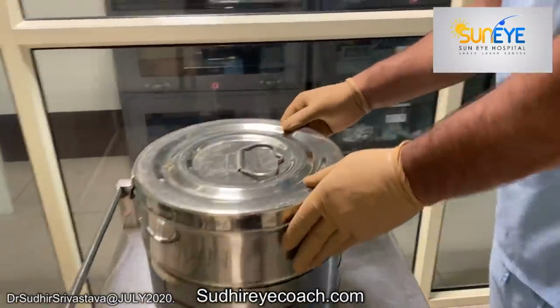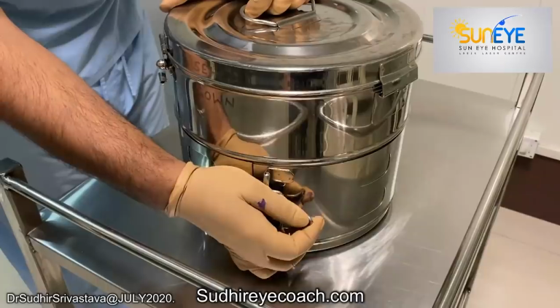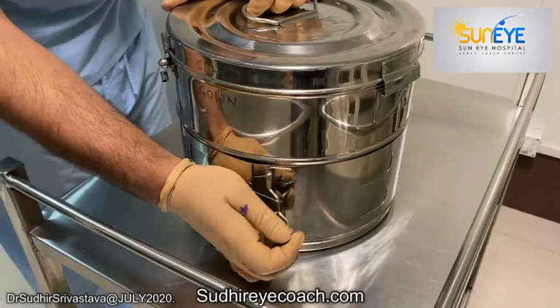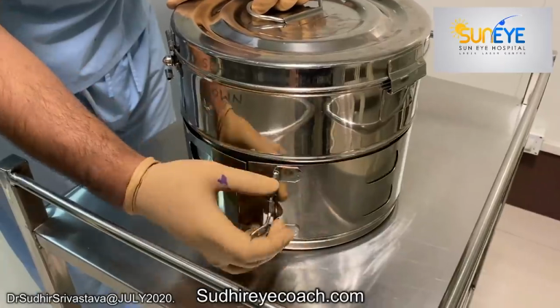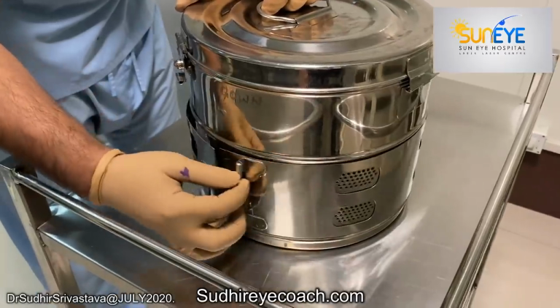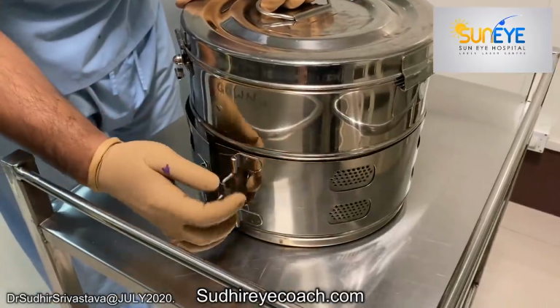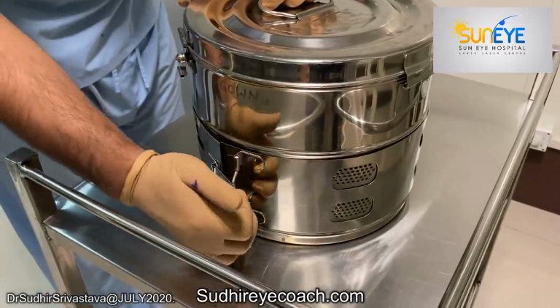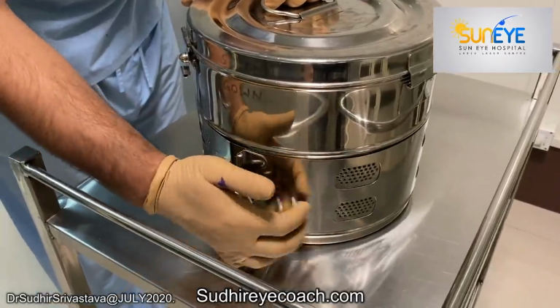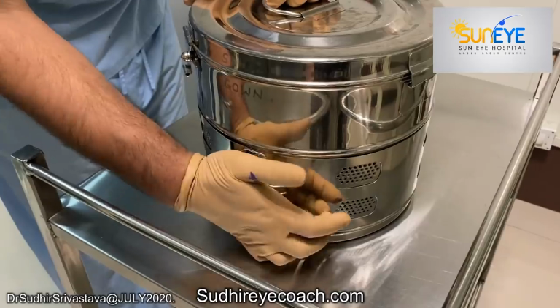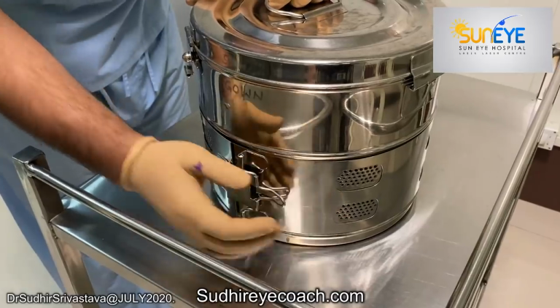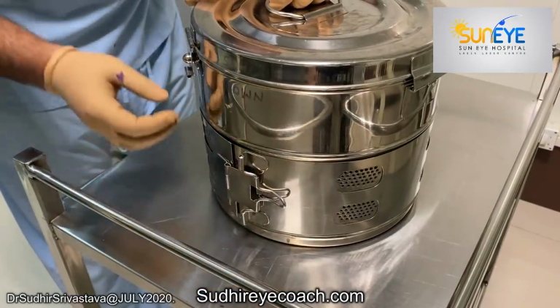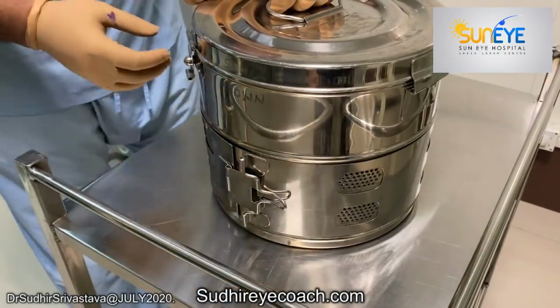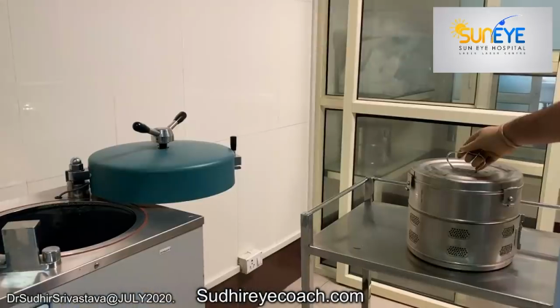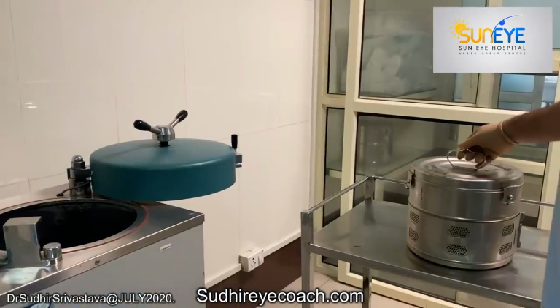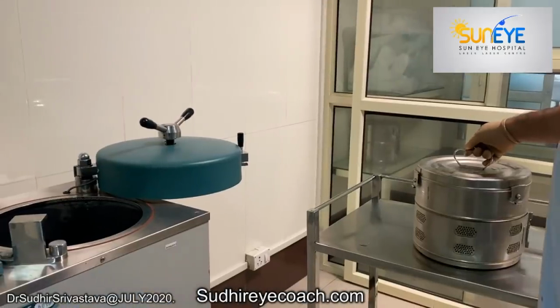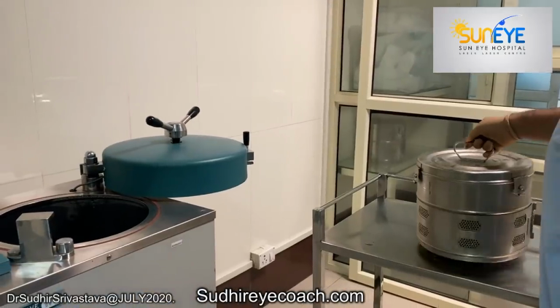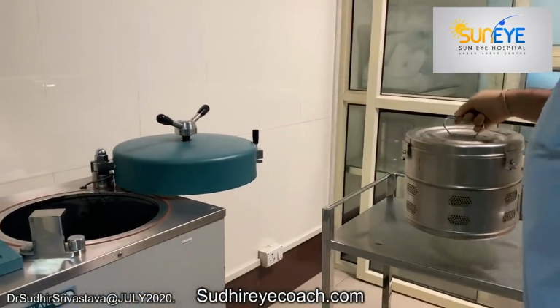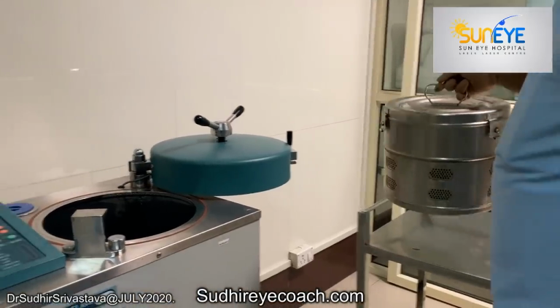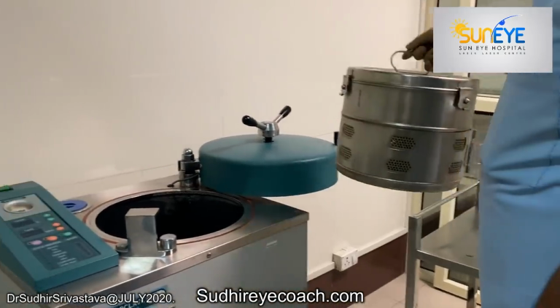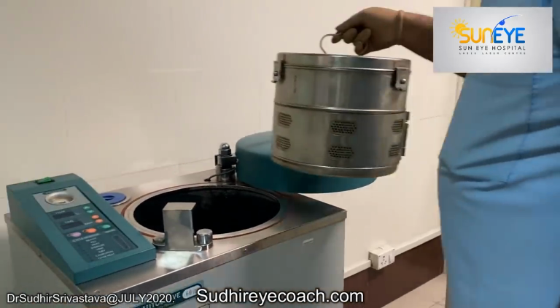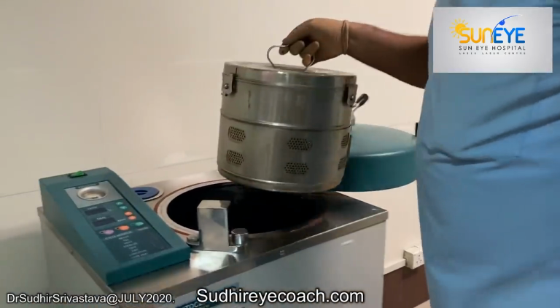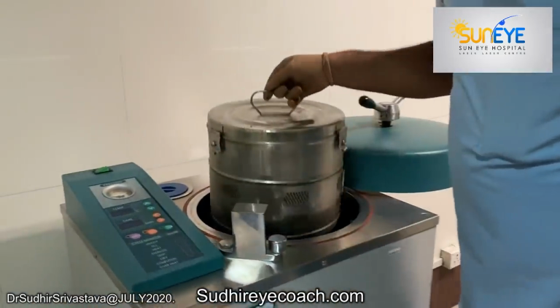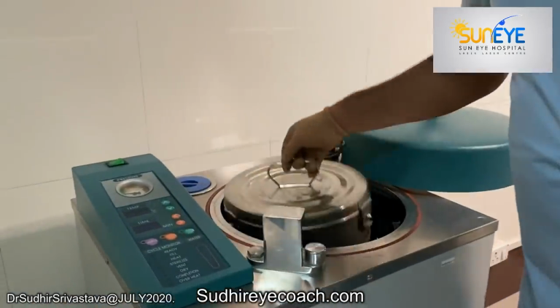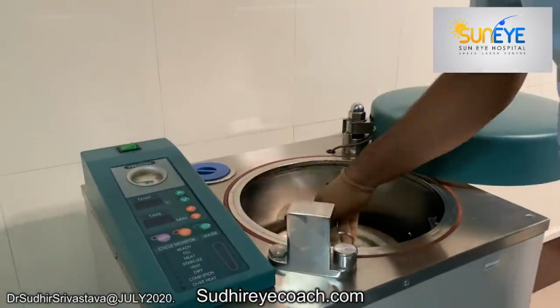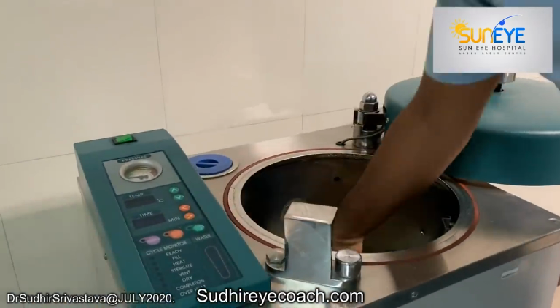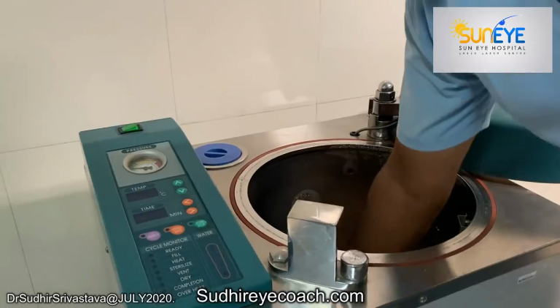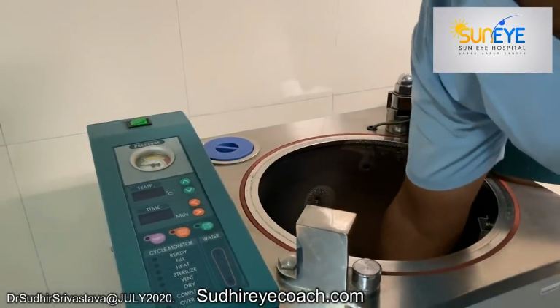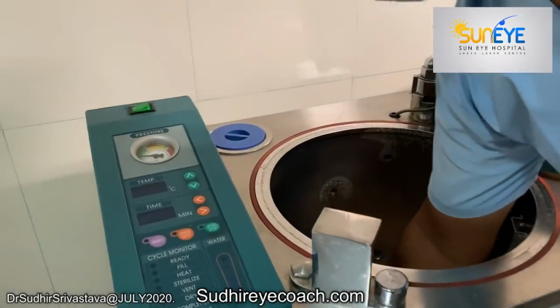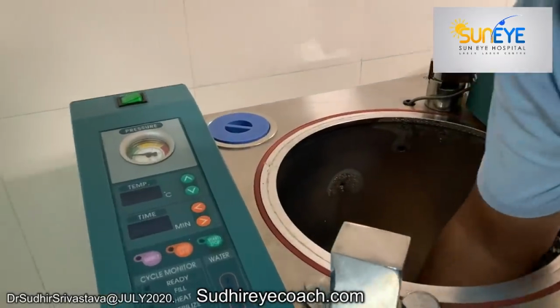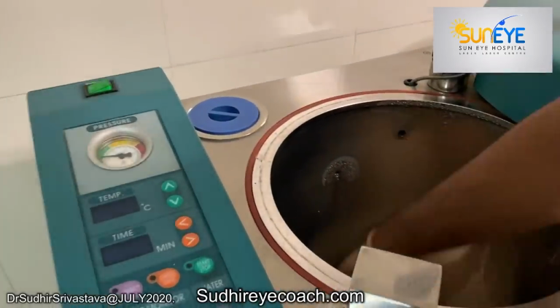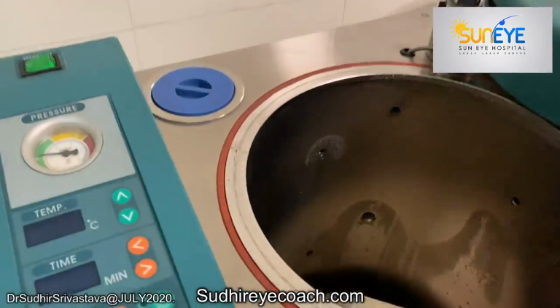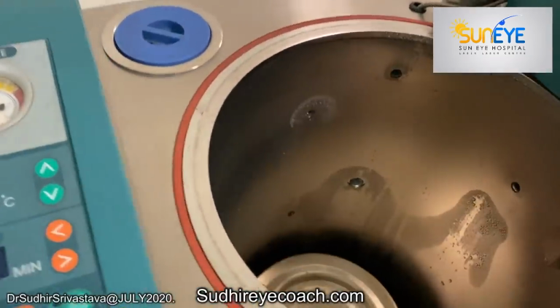There are several ways of sterilization, out of them autoclaving is the most trustable. Whether our autoclave is properly working or not, we need to do daily steam sterilizer monitoring.